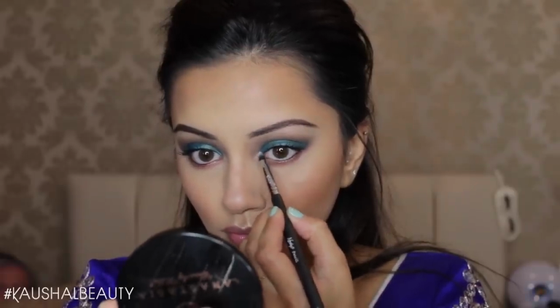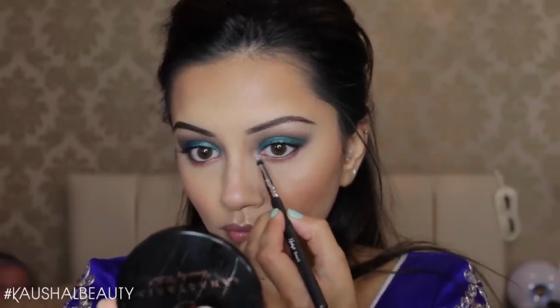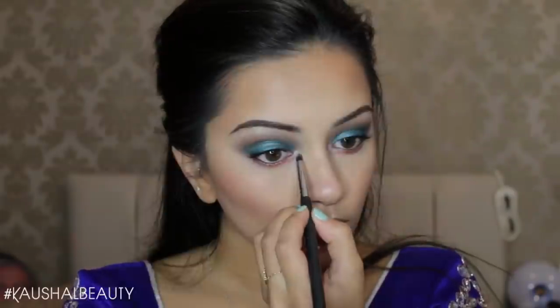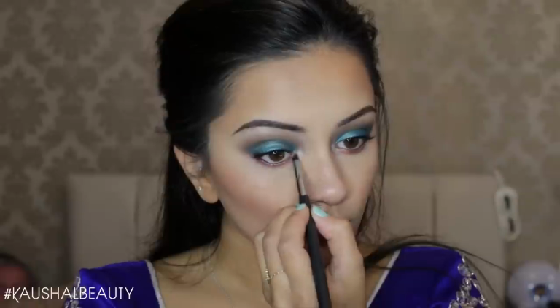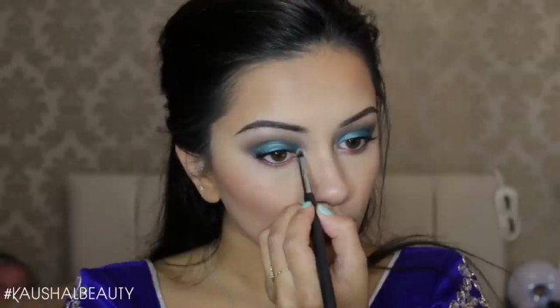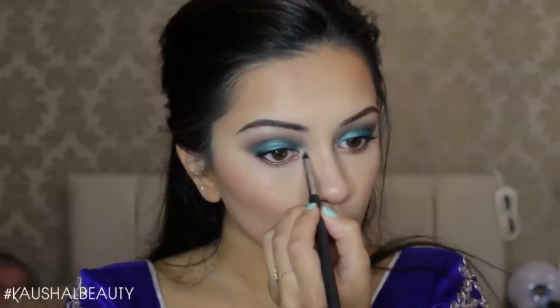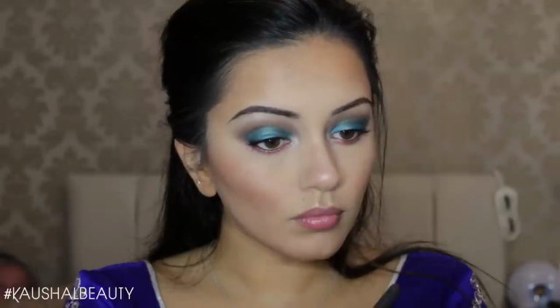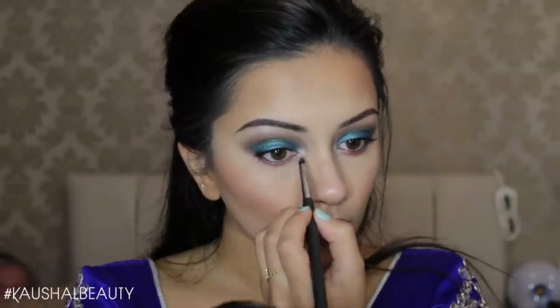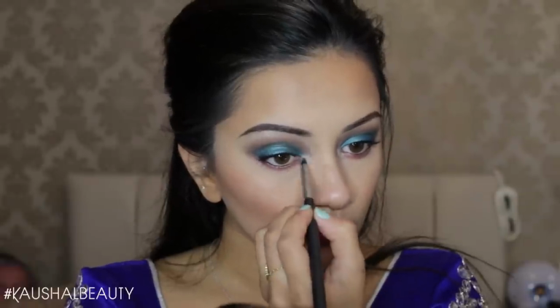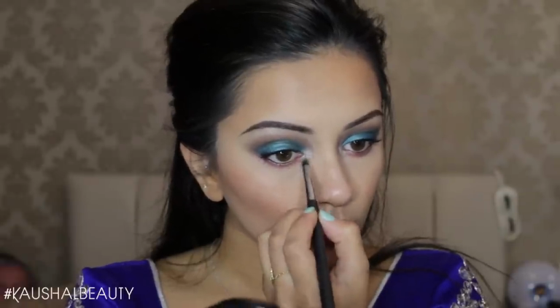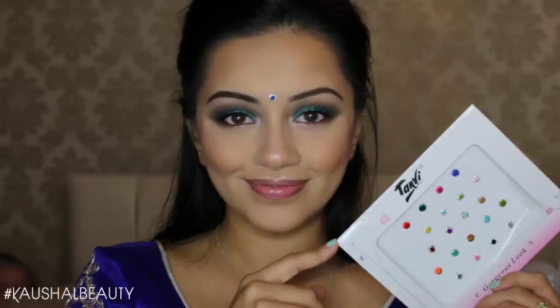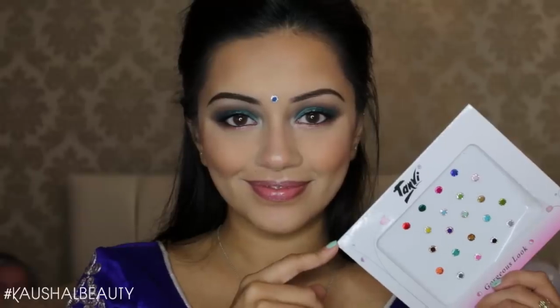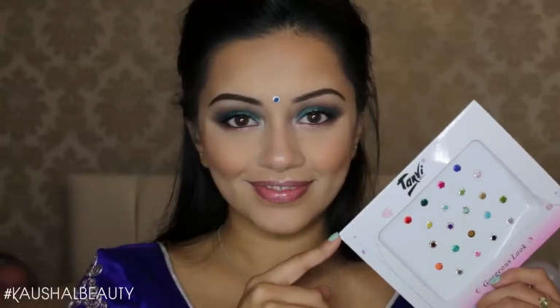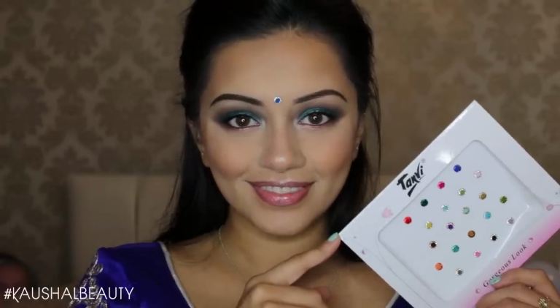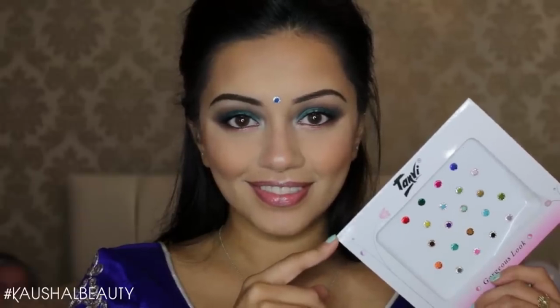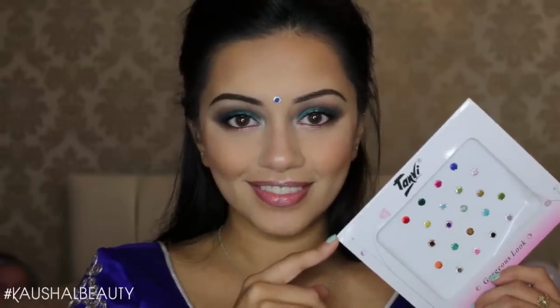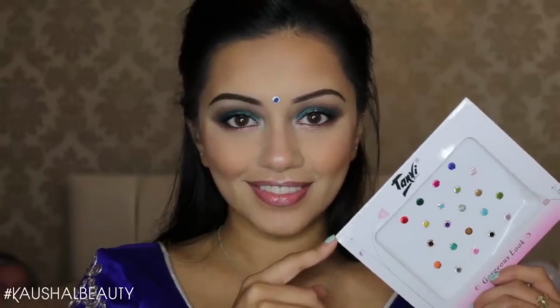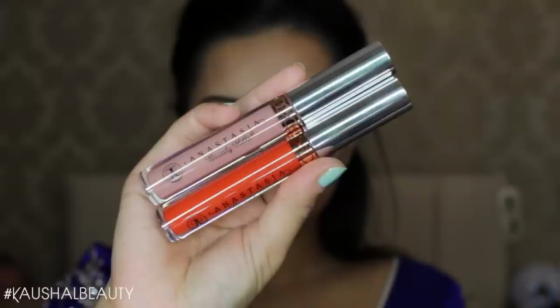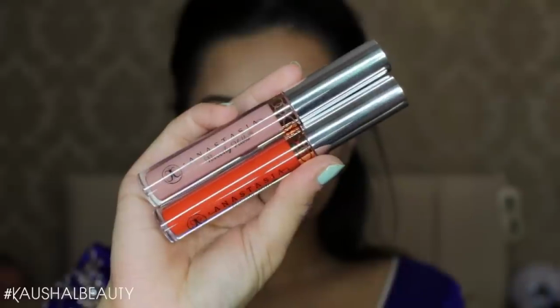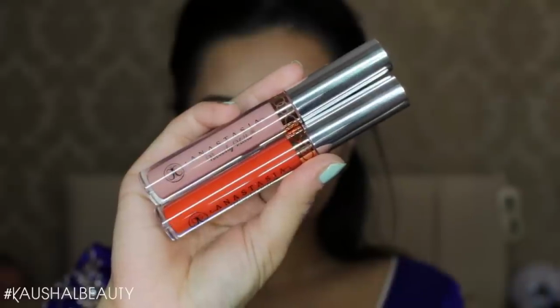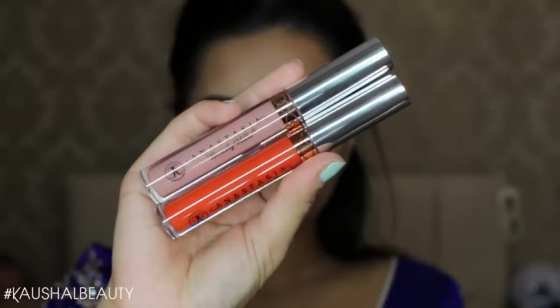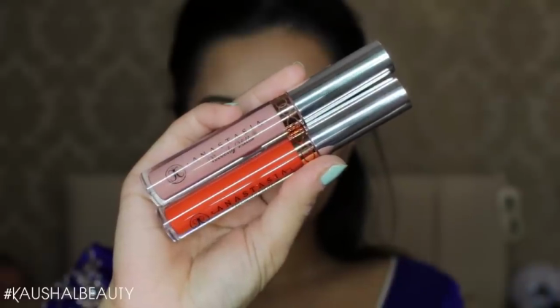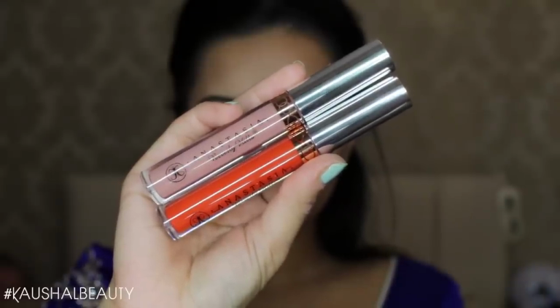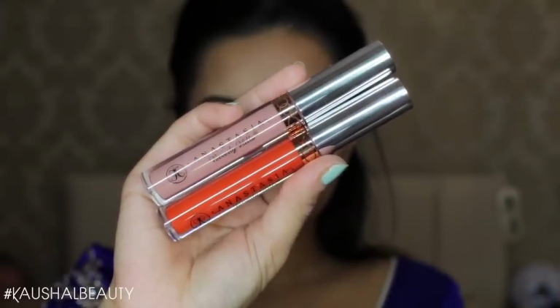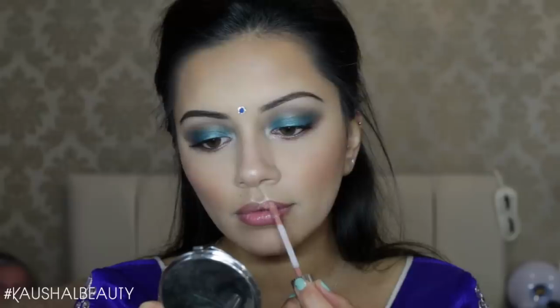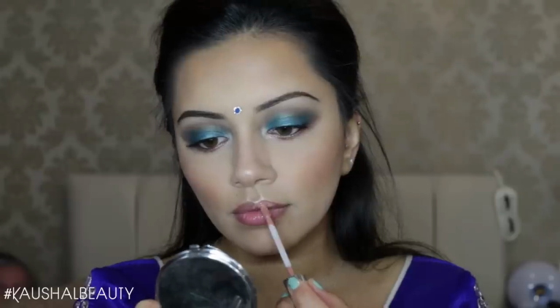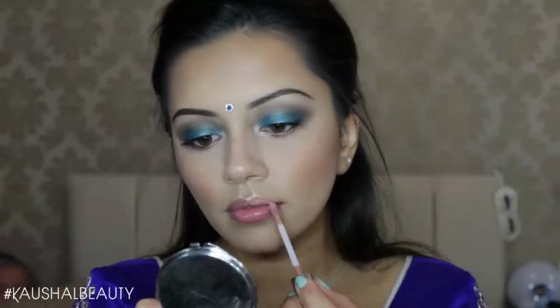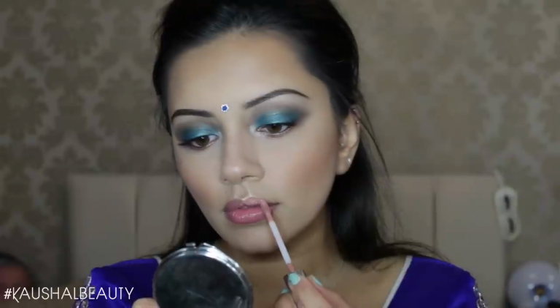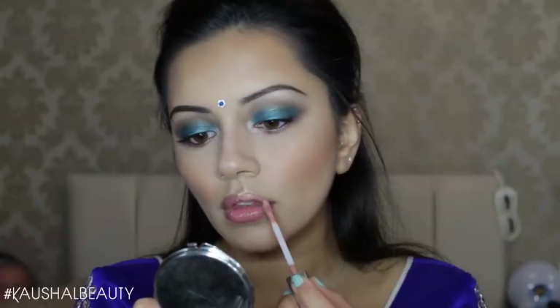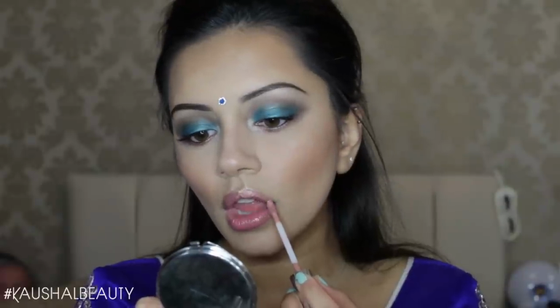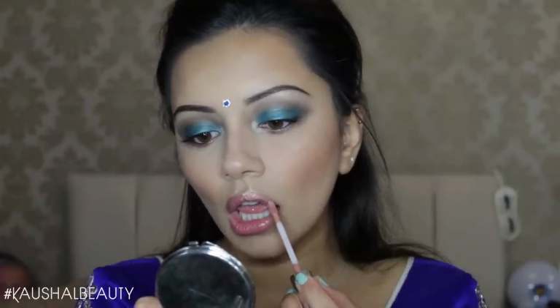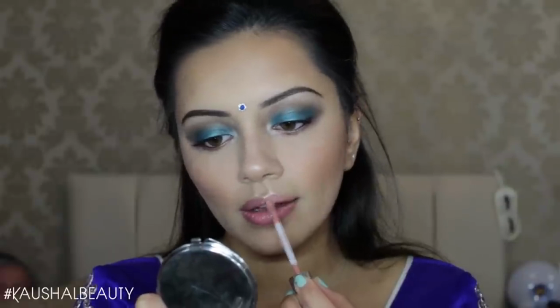I'm adding more of the Anastasia Beverly Hills highlight onto the inner corners of my eyes, just to make them look nice and open and wide. Then I used my Bindi Box Bindis — the blue one — on my forehead.